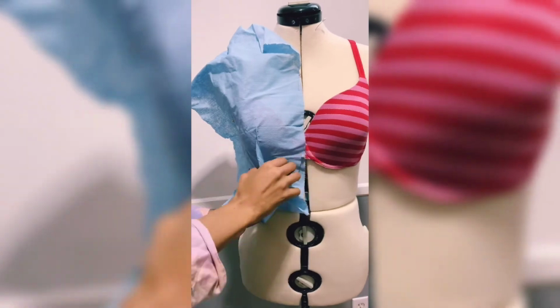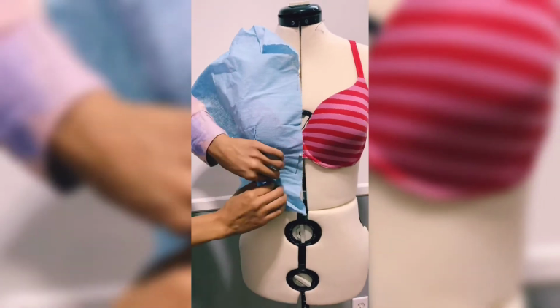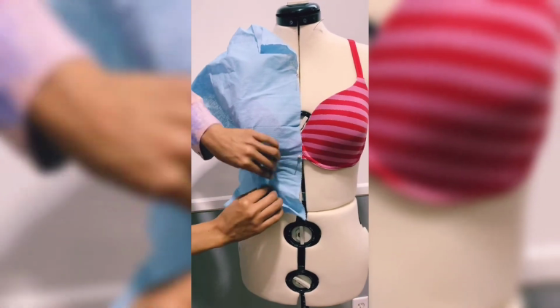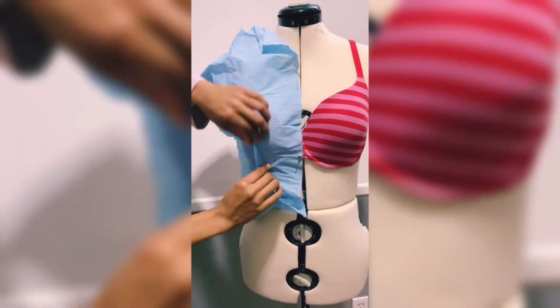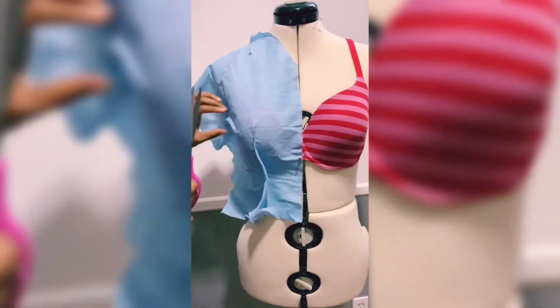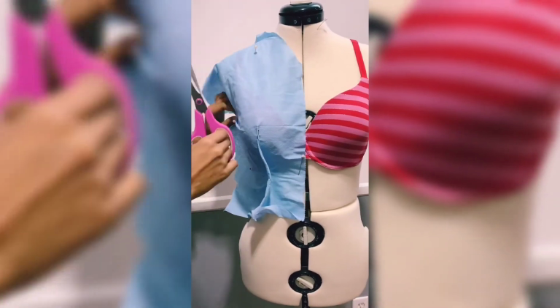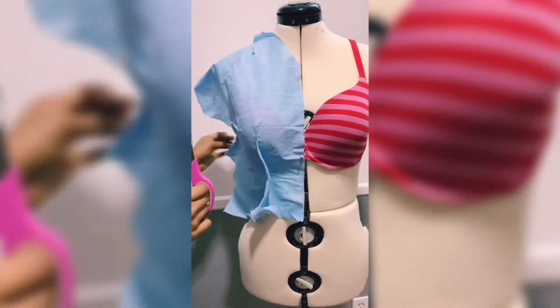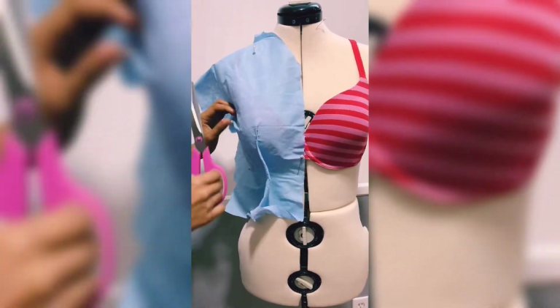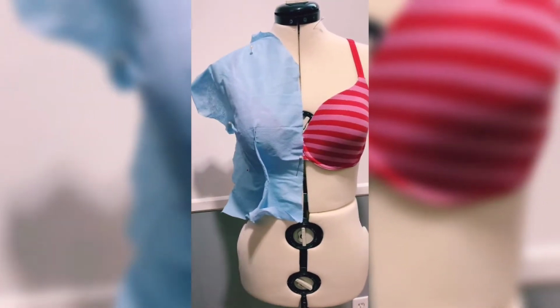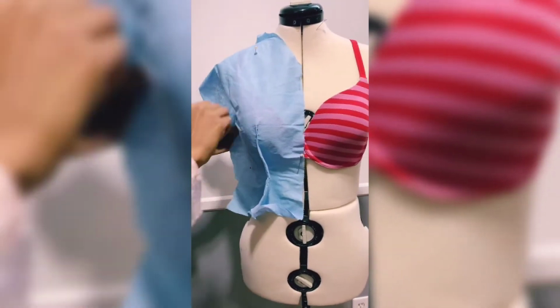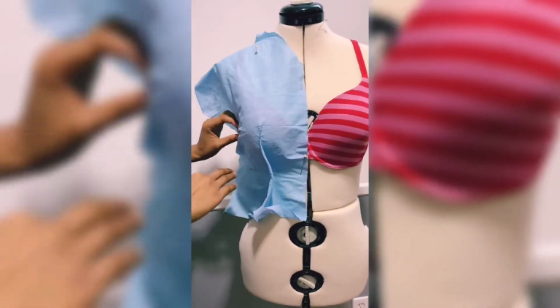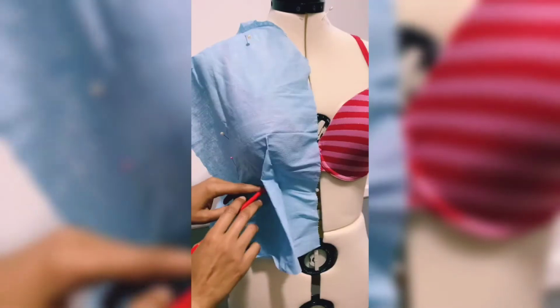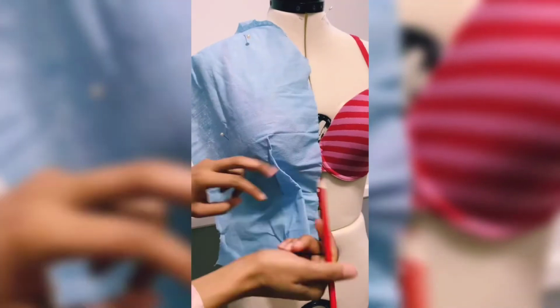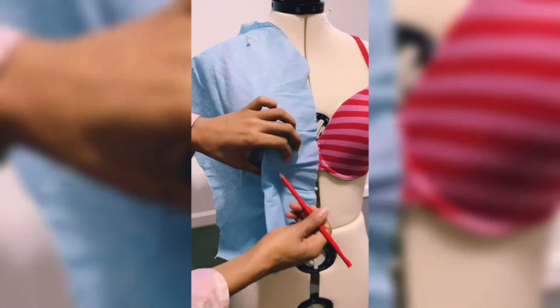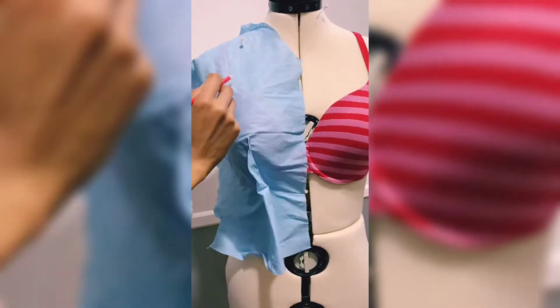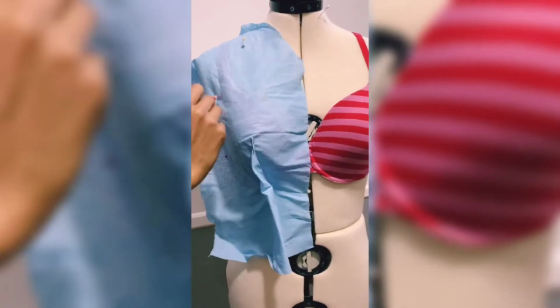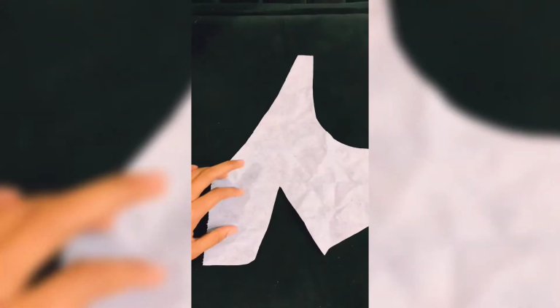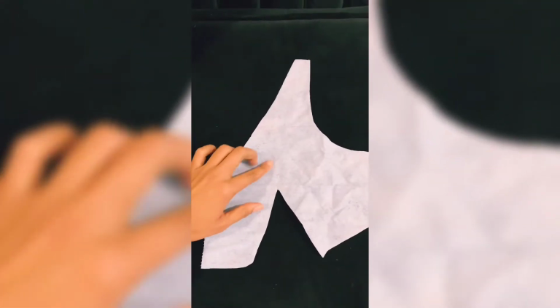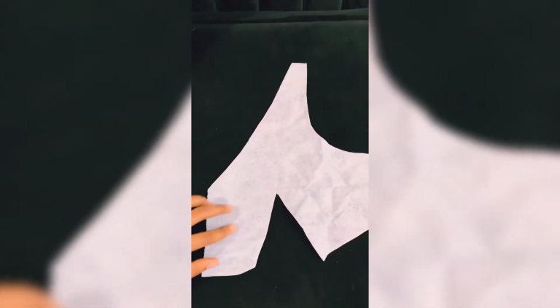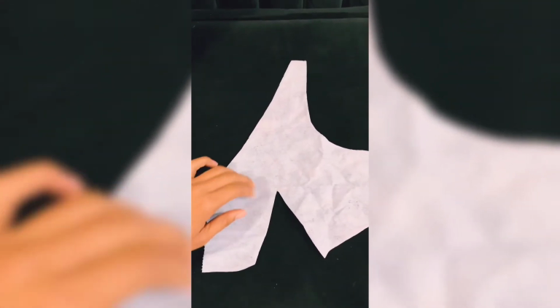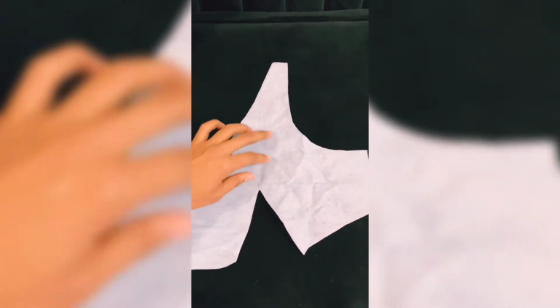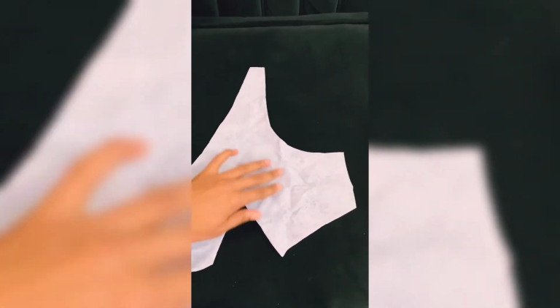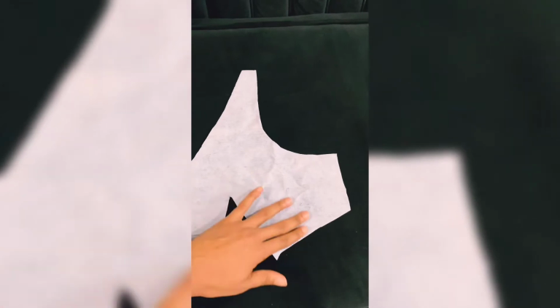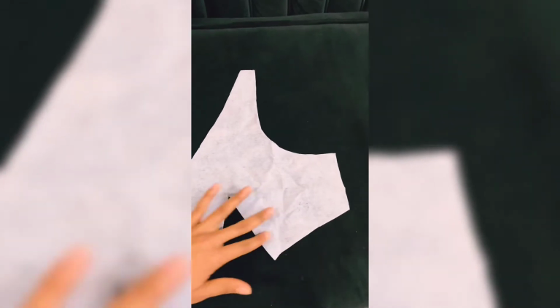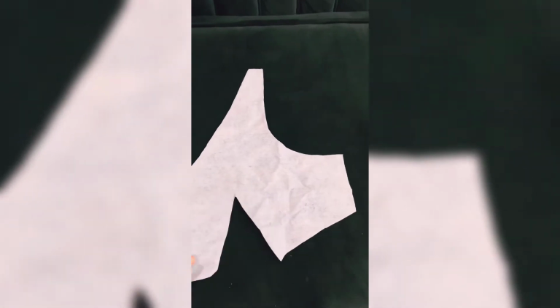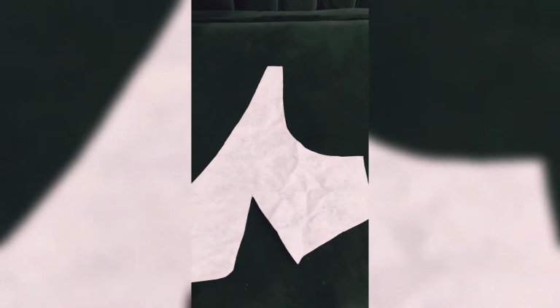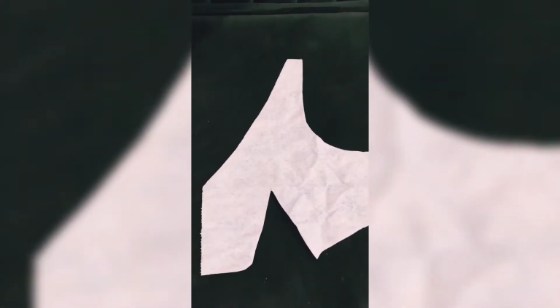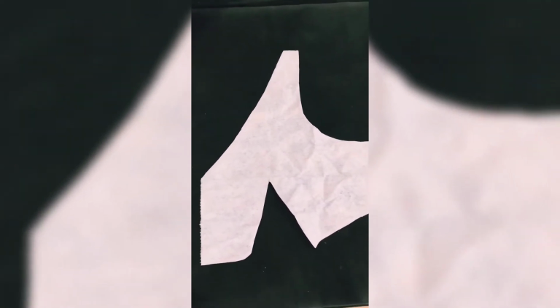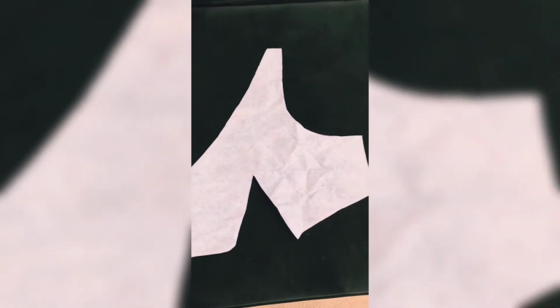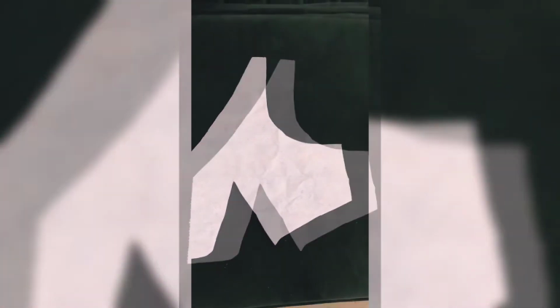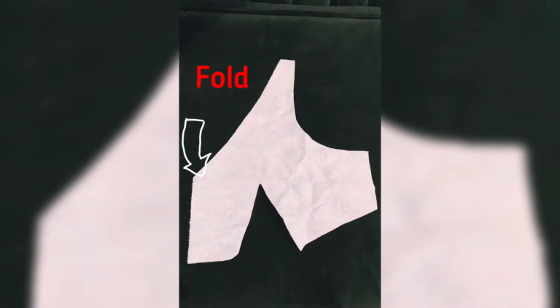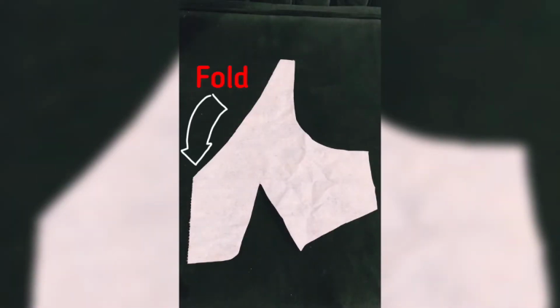For this one I'm going to start by creating a pattern piece, drafting it on my mannequin, just to give me an idea of the shape and pattern that I would like. Here is my first piece and this is what it will look like when it's complete.